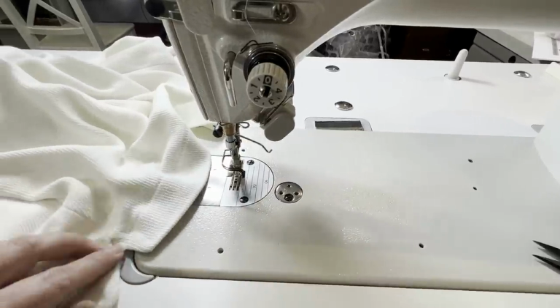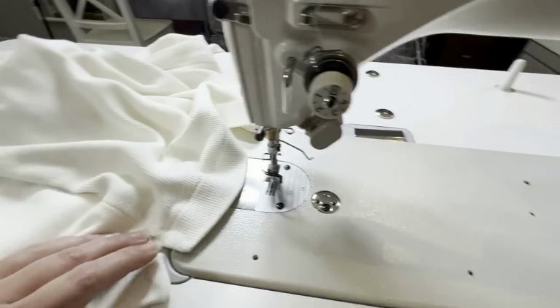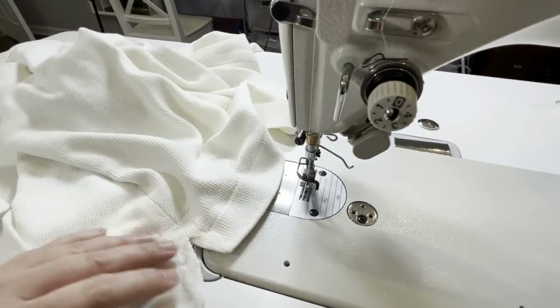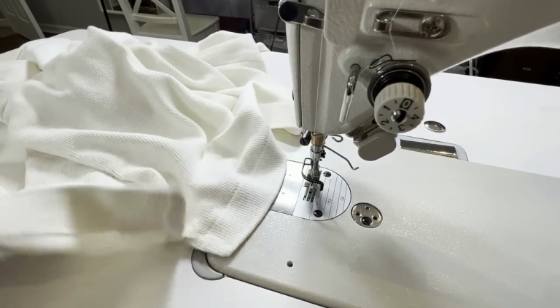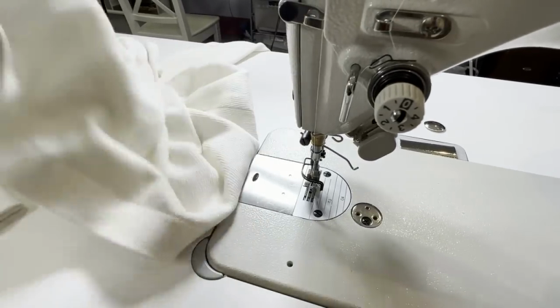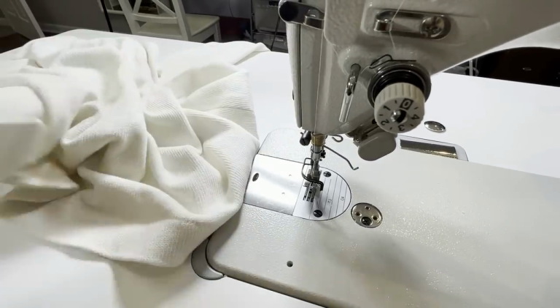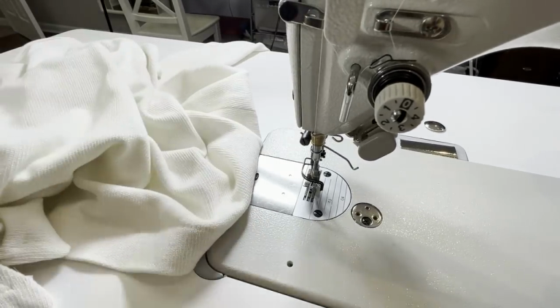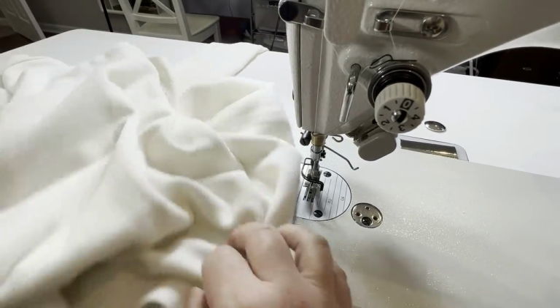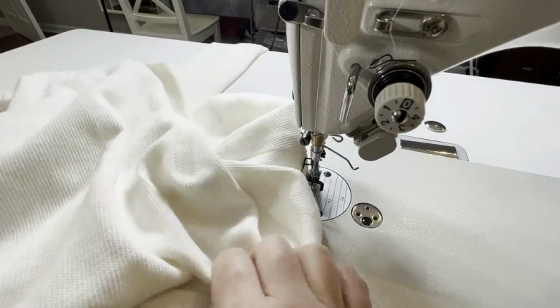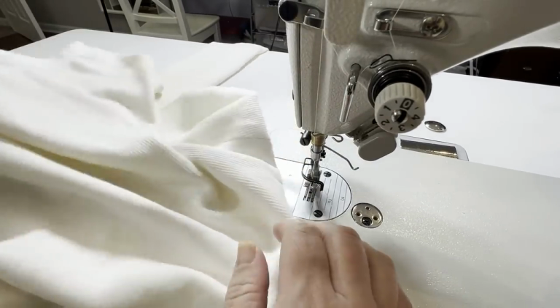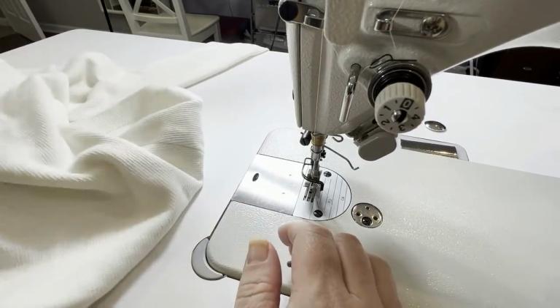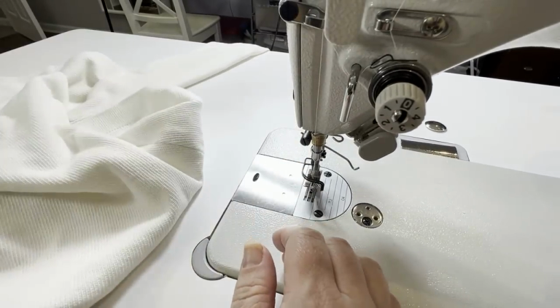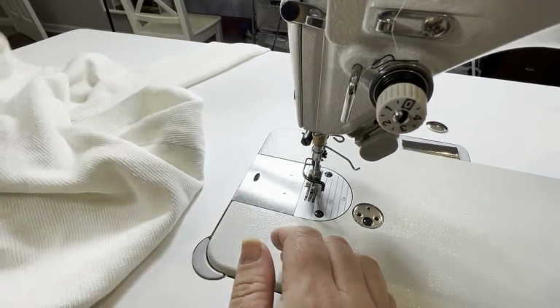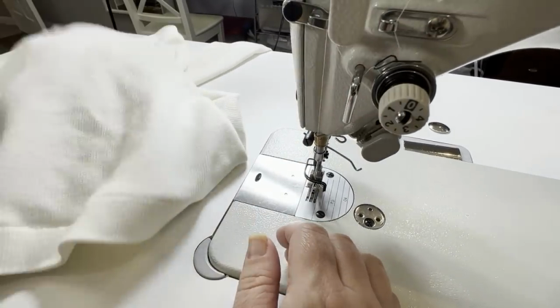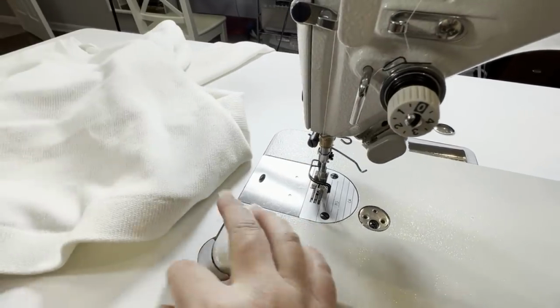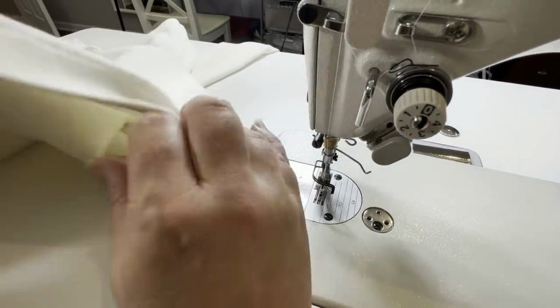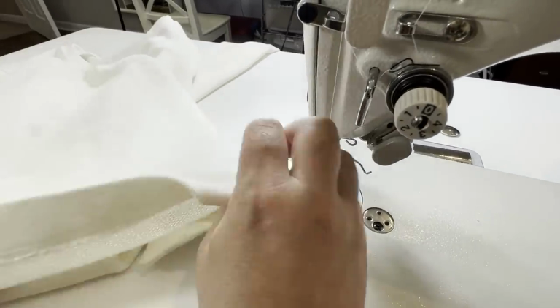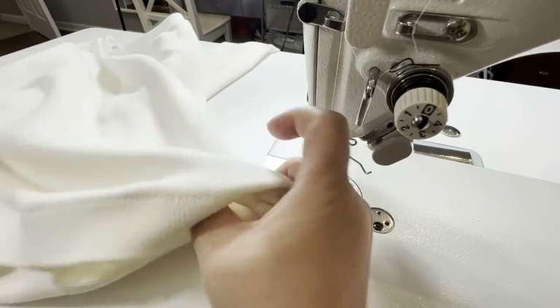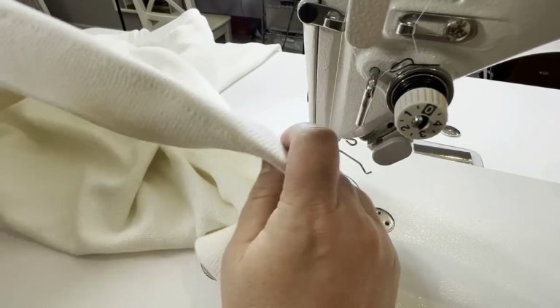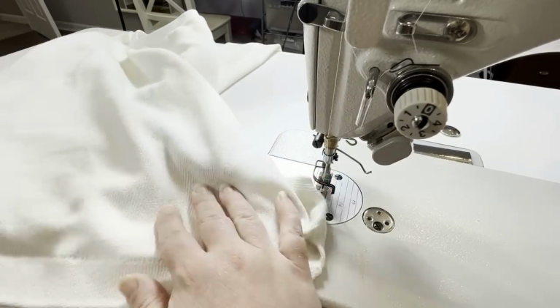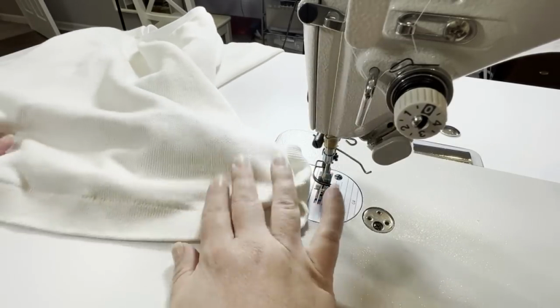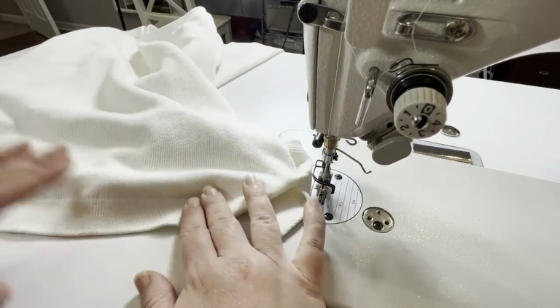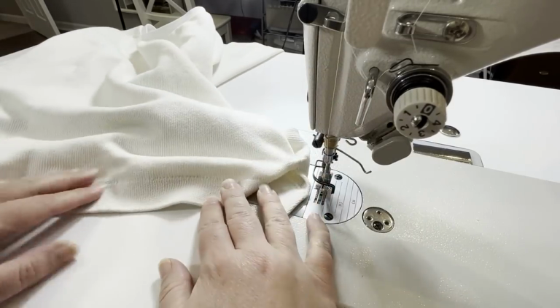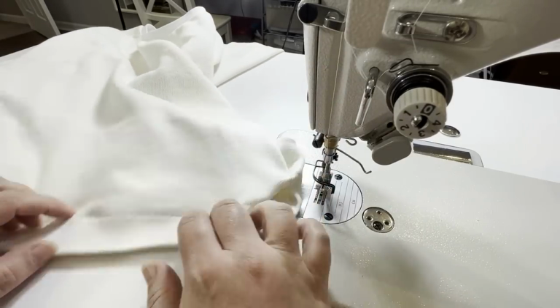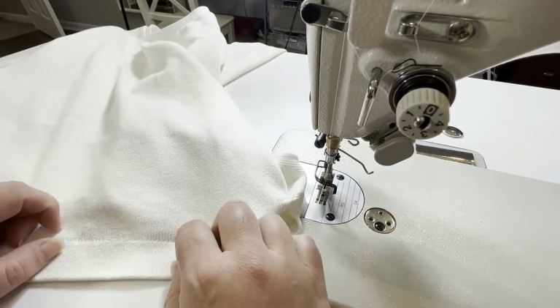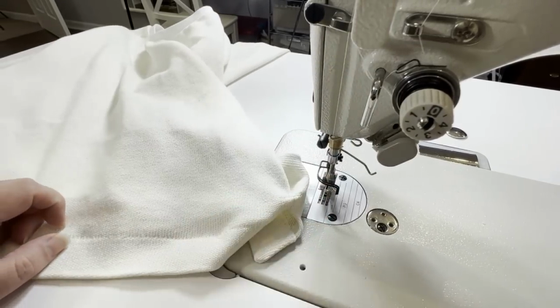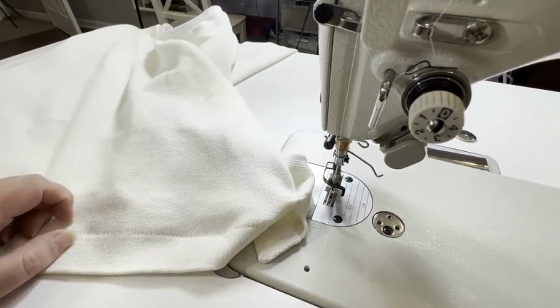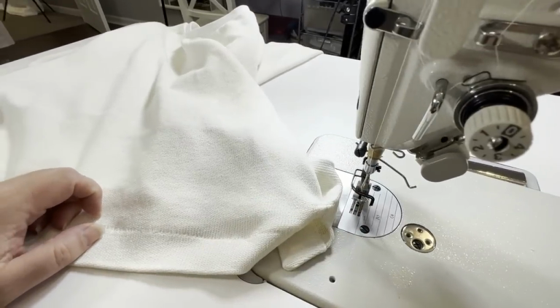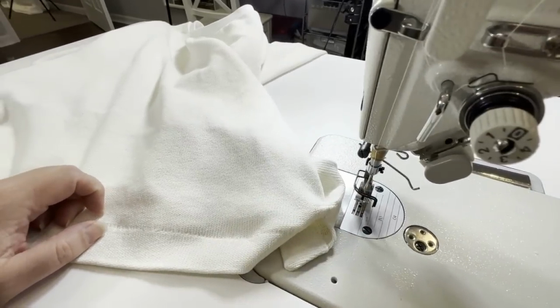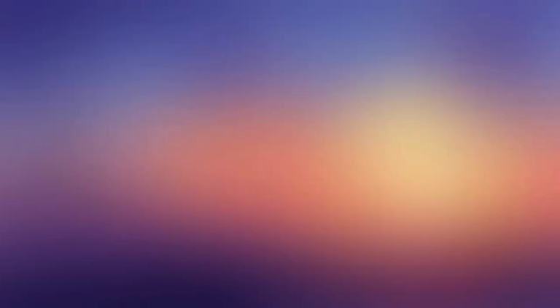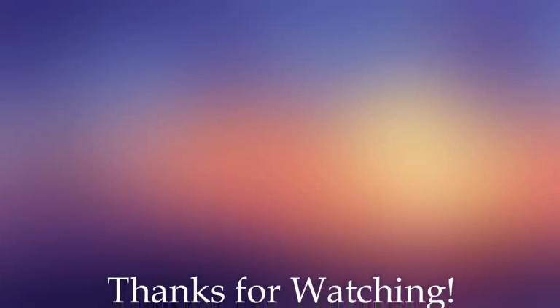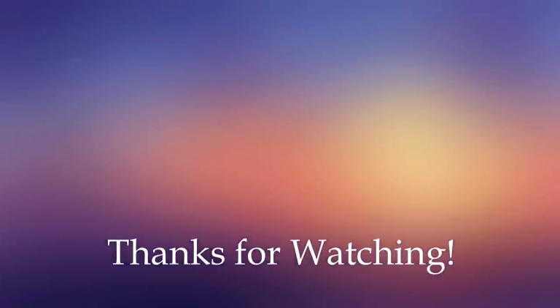We've got a dupe for the Garnet Hill sweater! As always, if you have any questions, let me know down in the comment box below. See you guys next time!